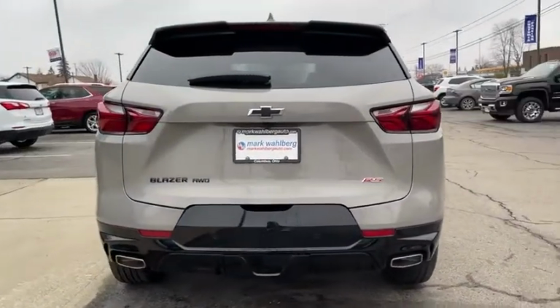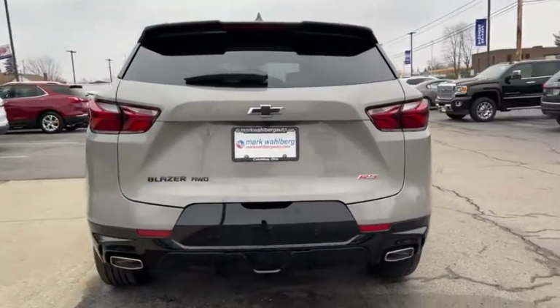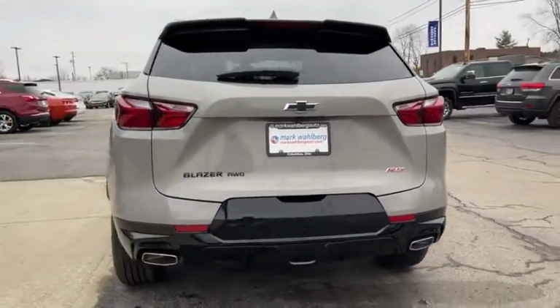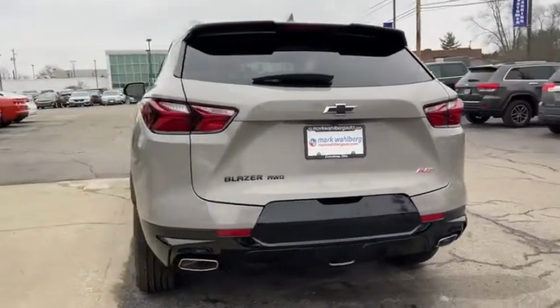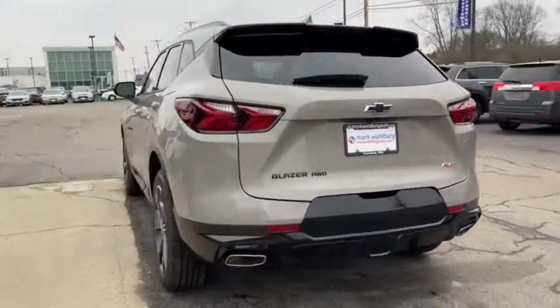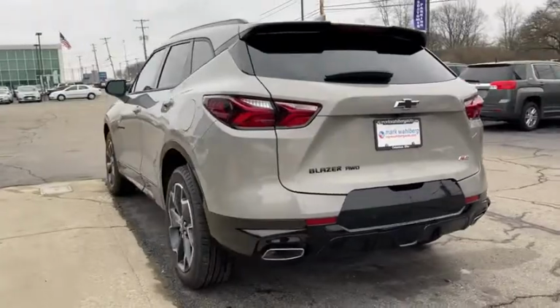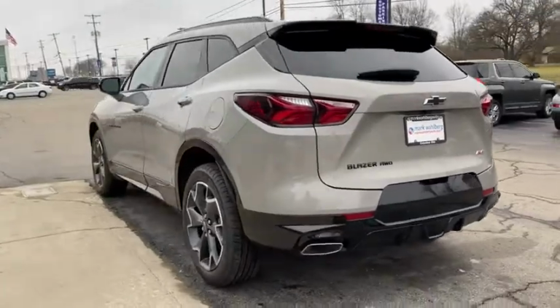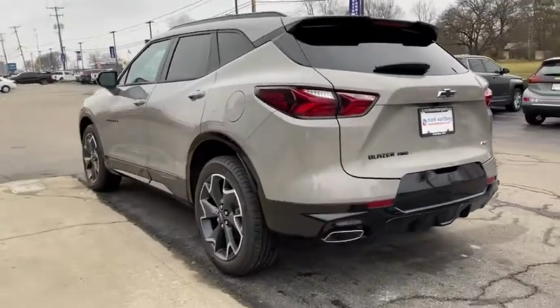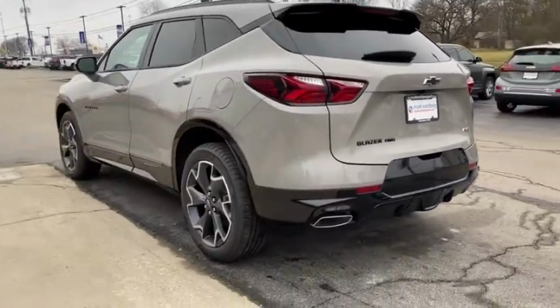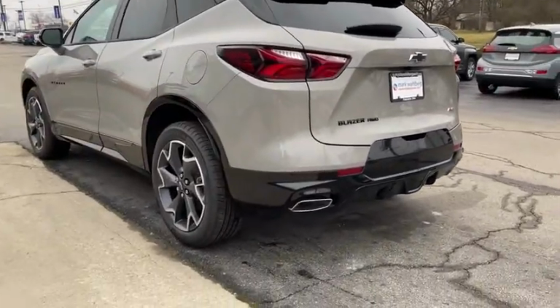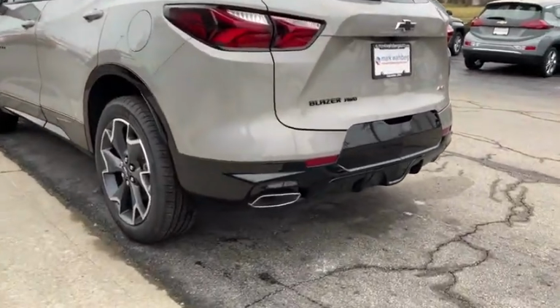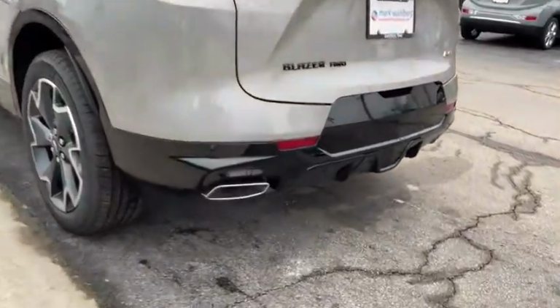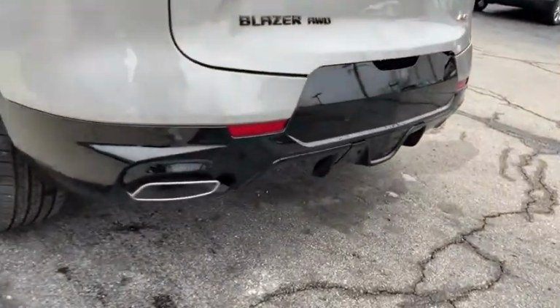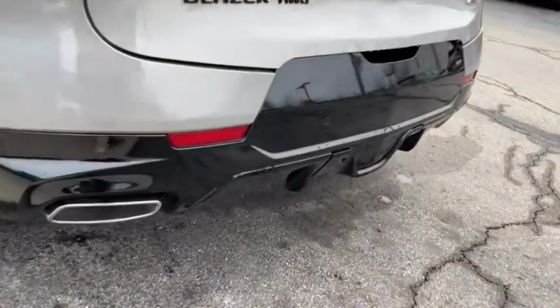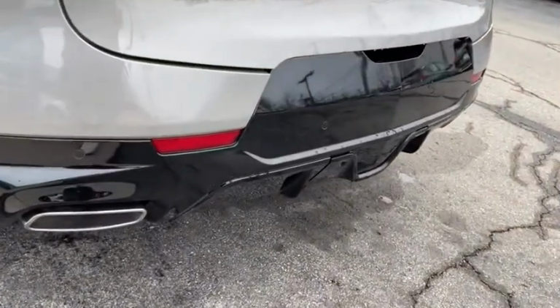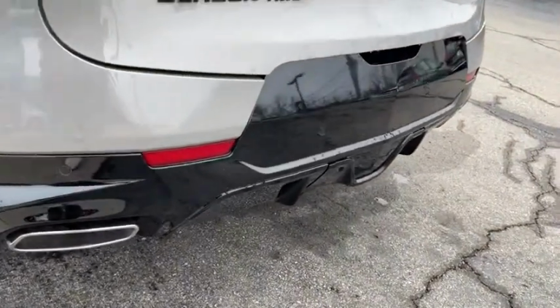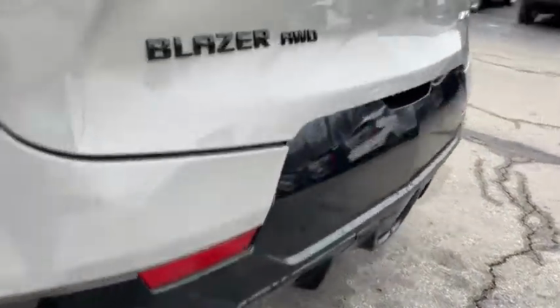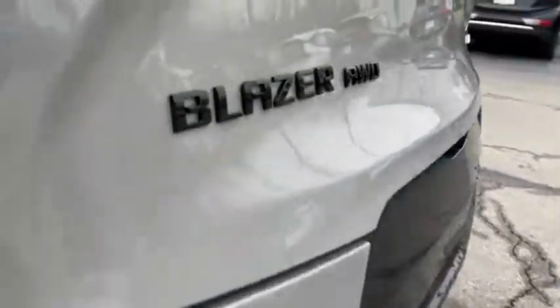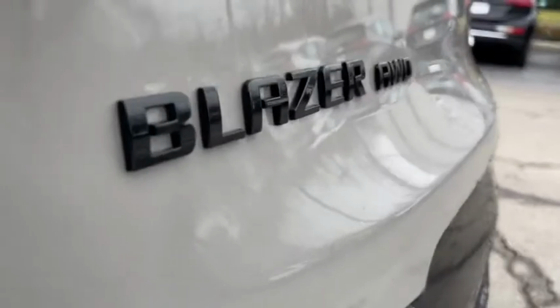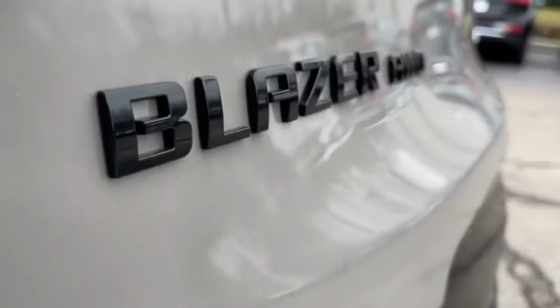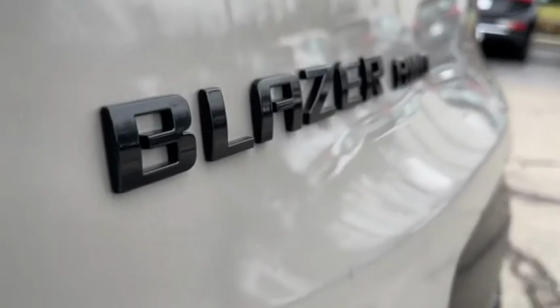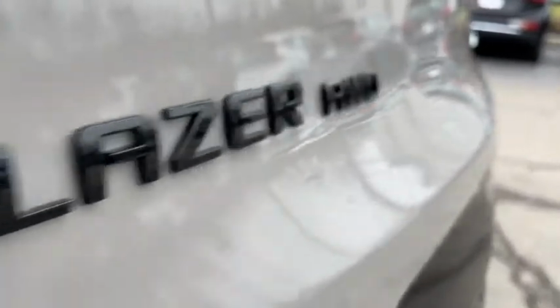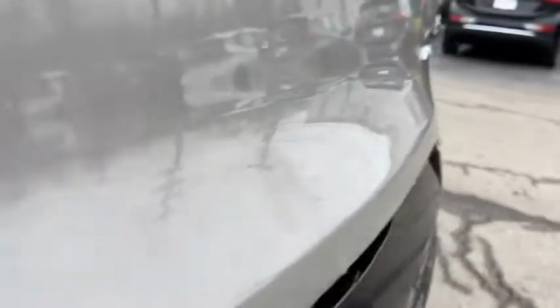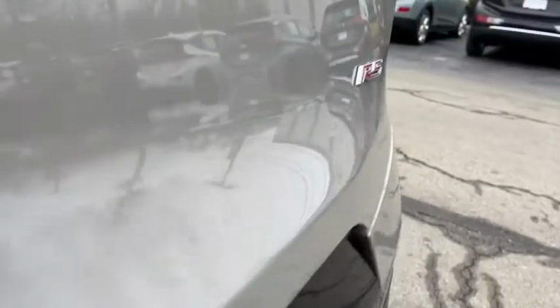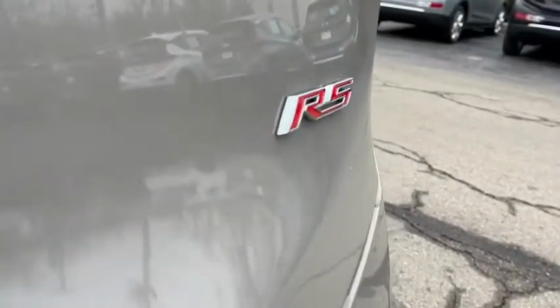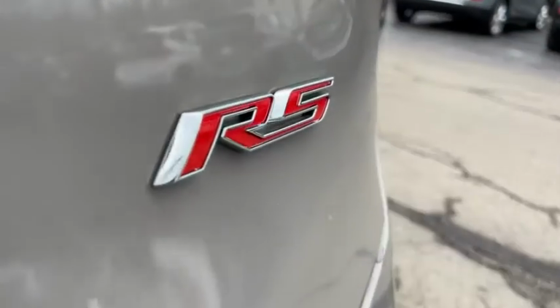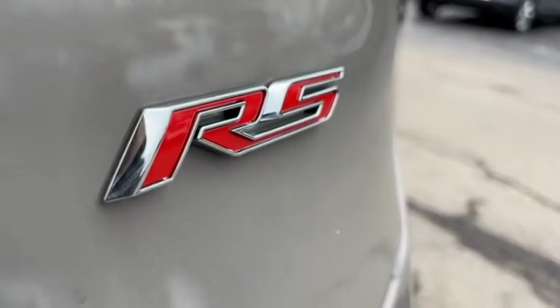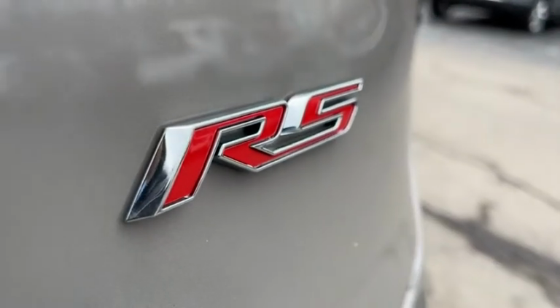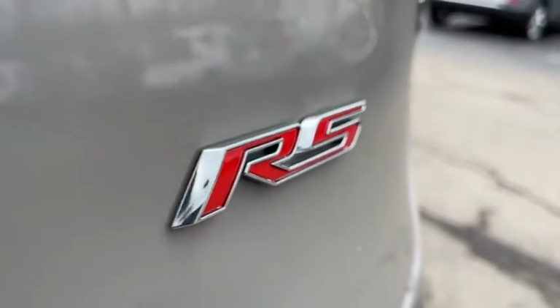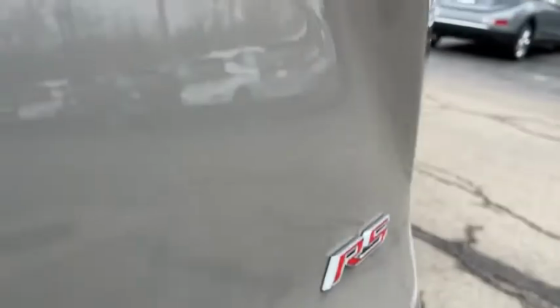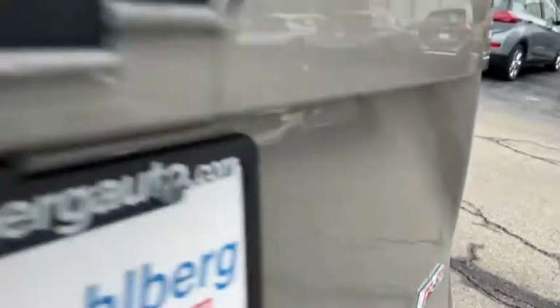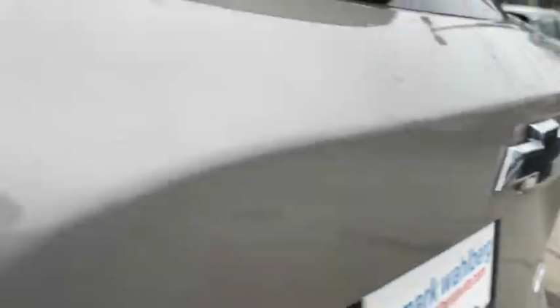All-wheel drive, lane departure warning, power liftgate, backup camera, keyless entry, navigation system, remote engine start, power passenger seat, stability control, traction control.